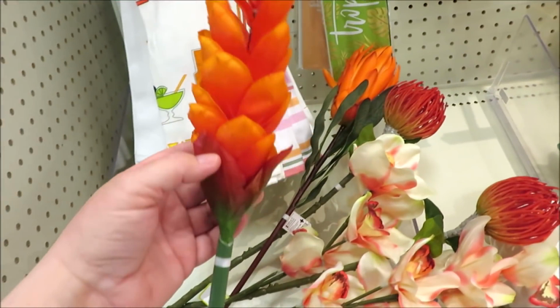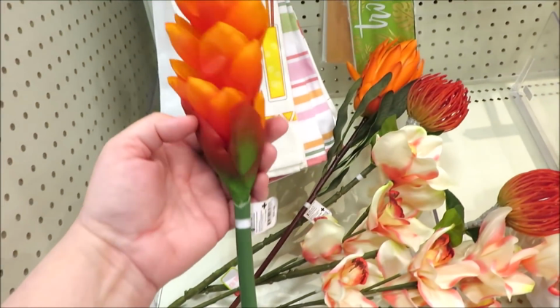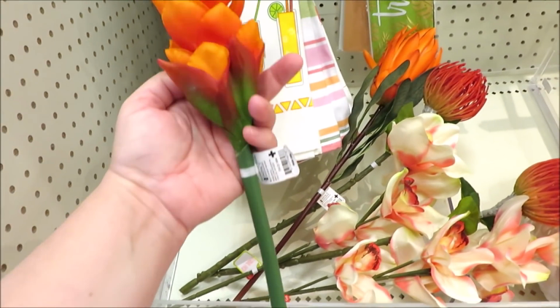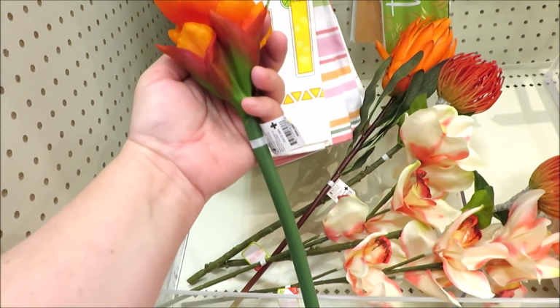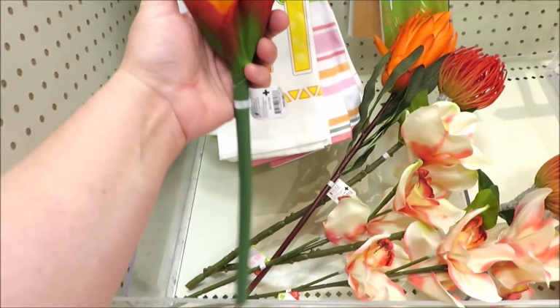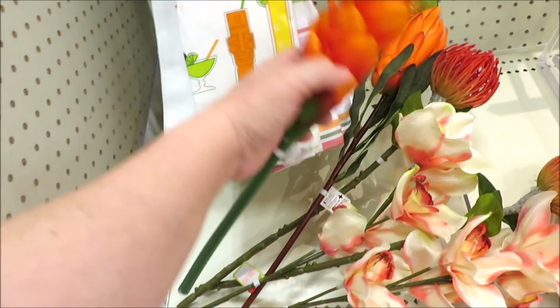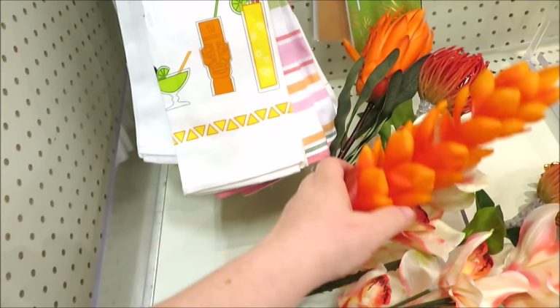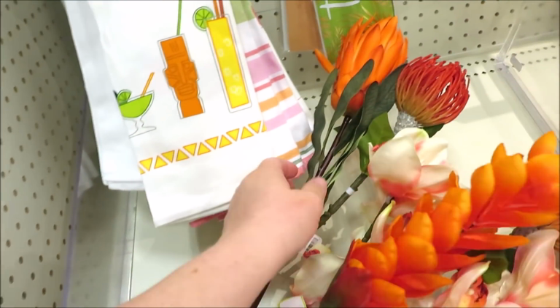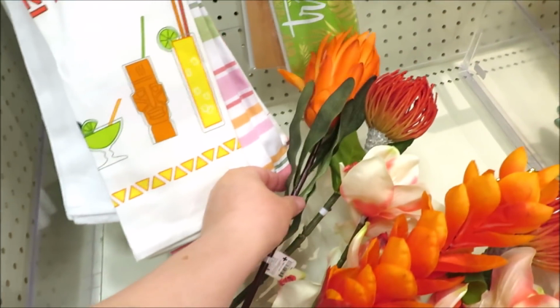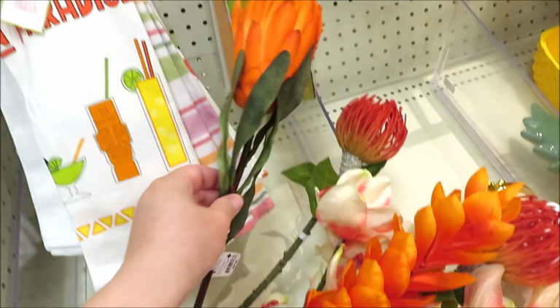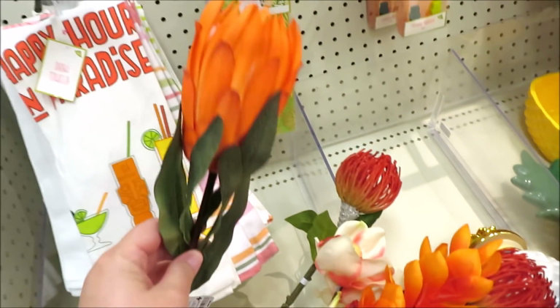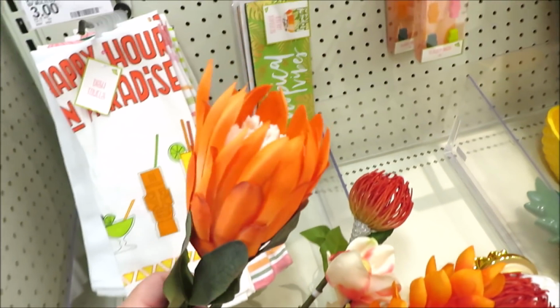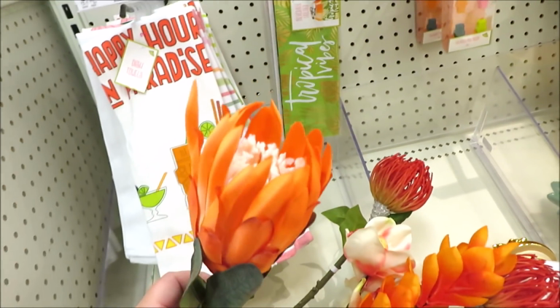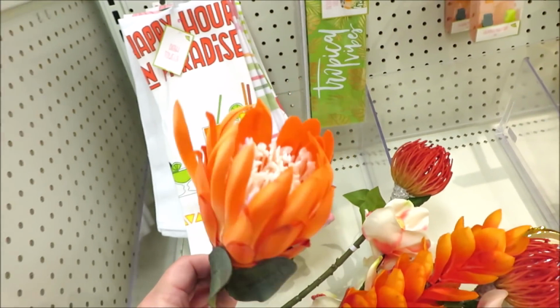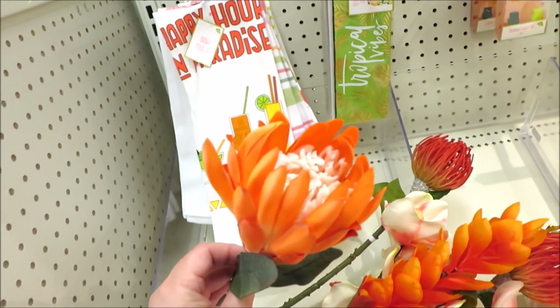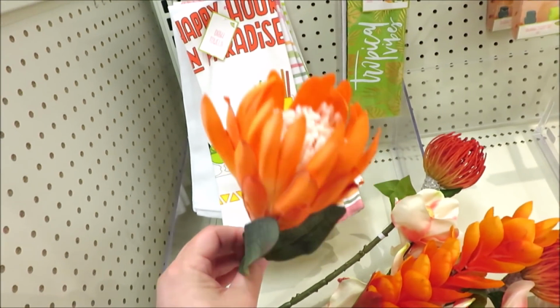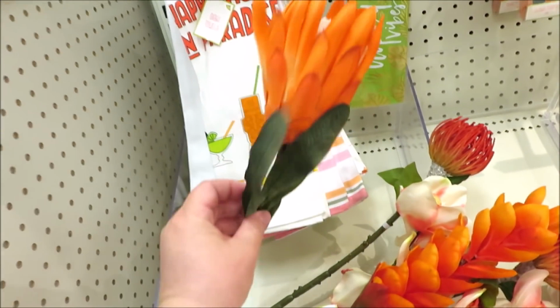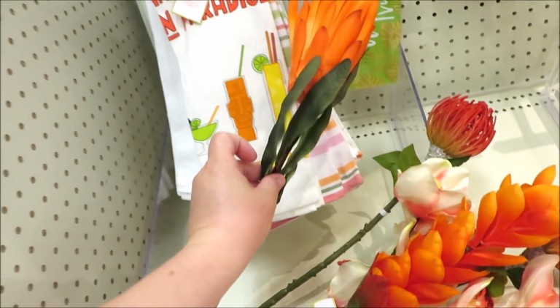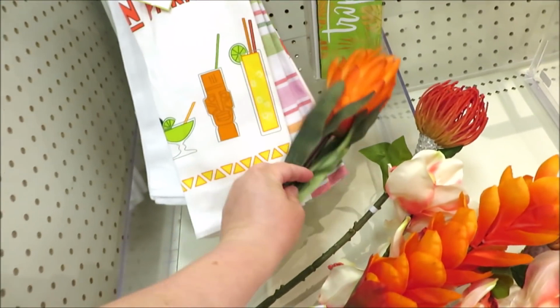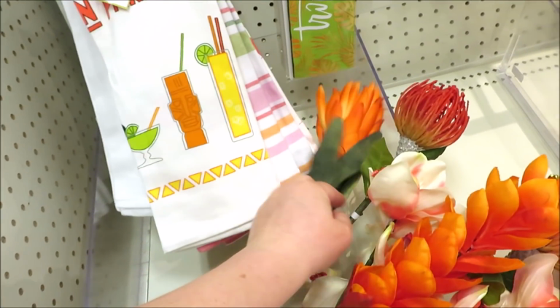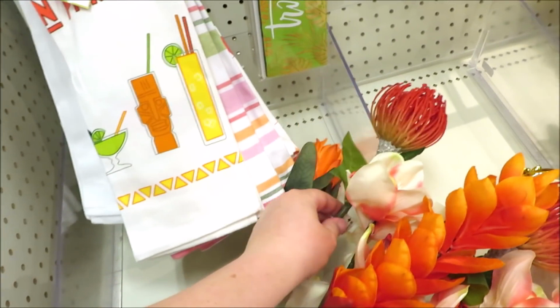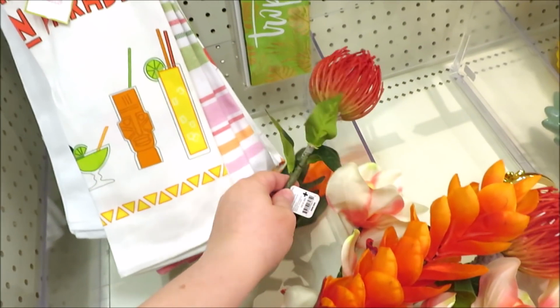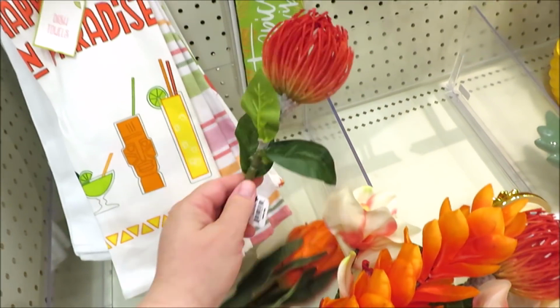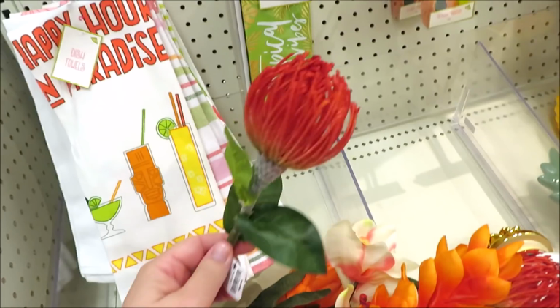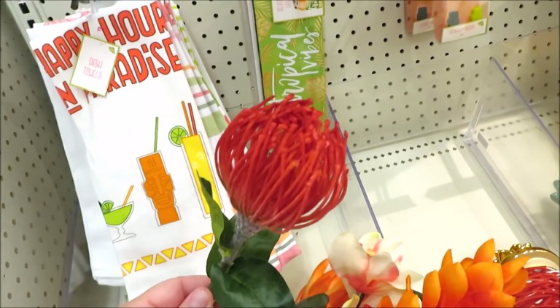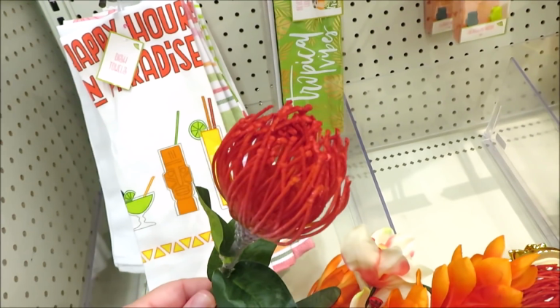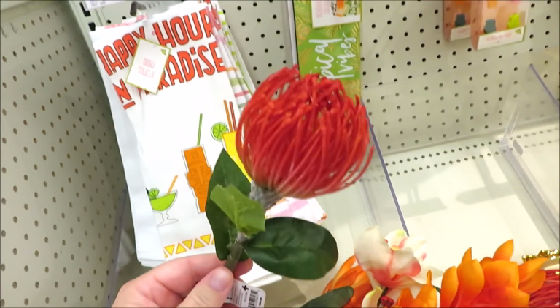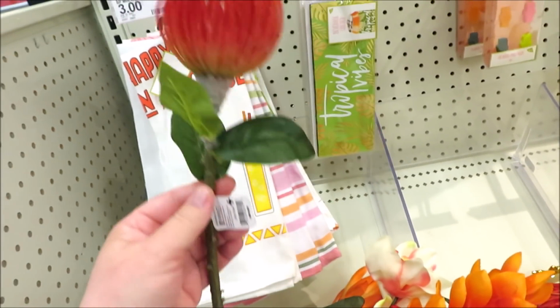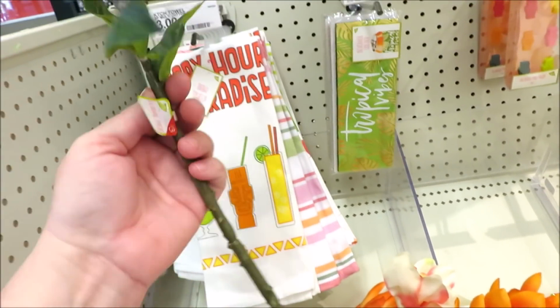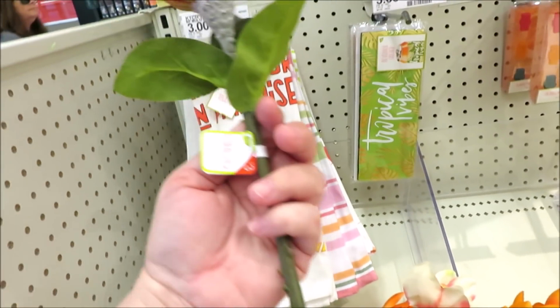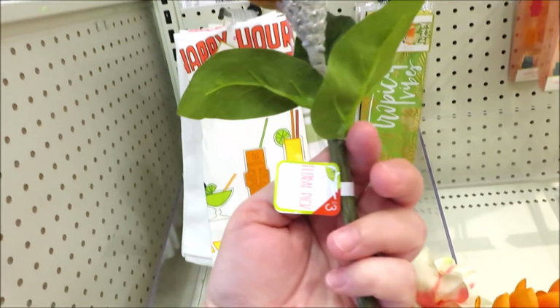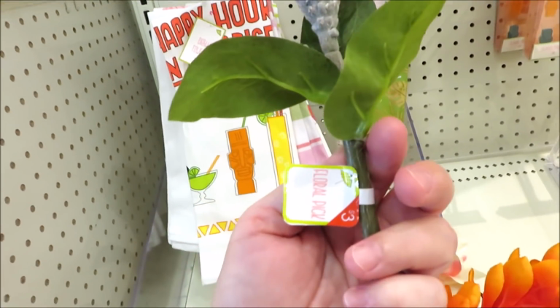They're also putting out some three-dollar tropical floral stems — lots of orange, just a little hint of red, as well as the white orchids.